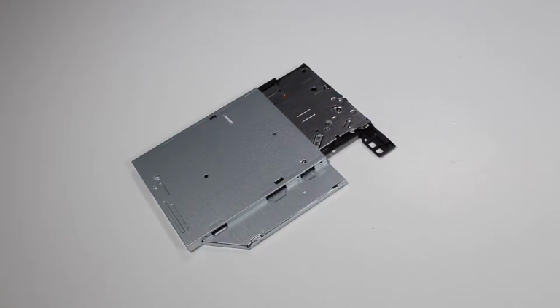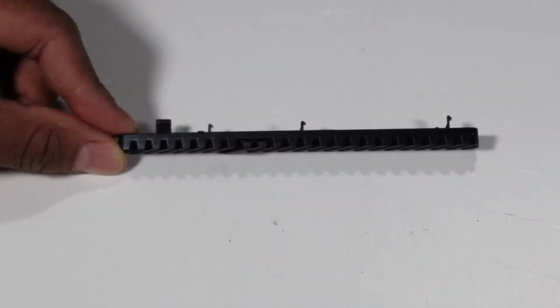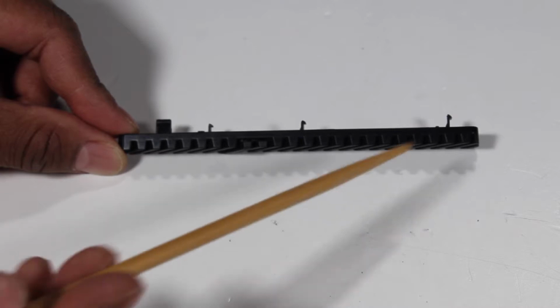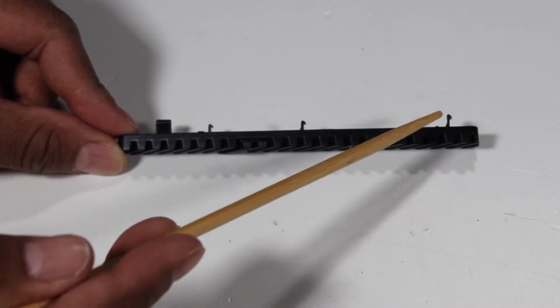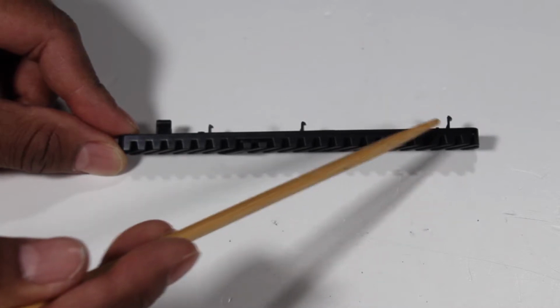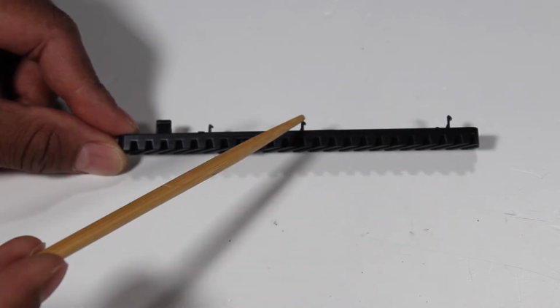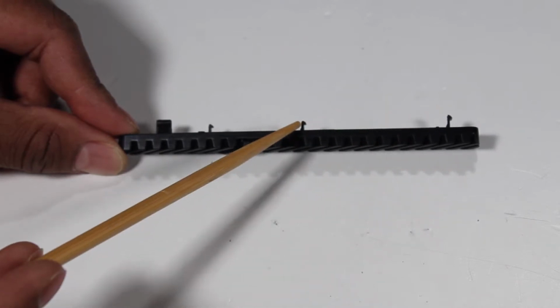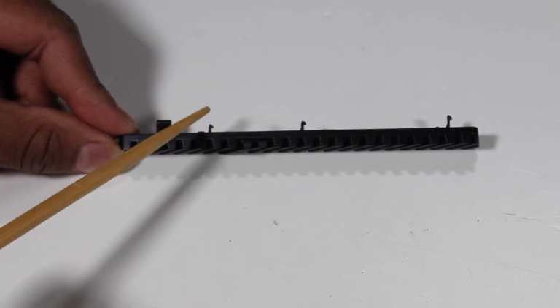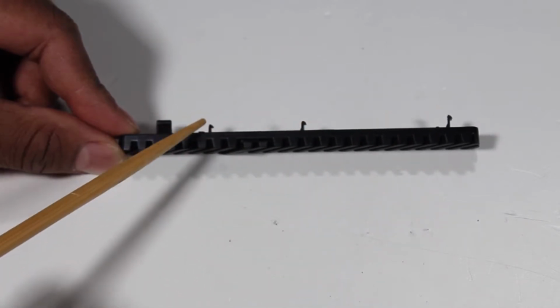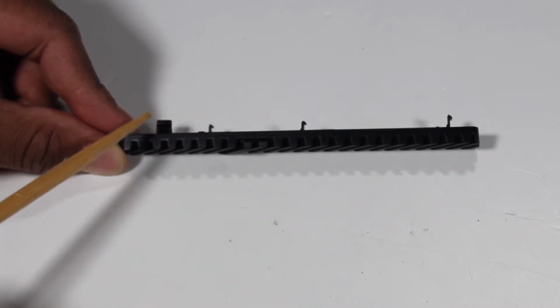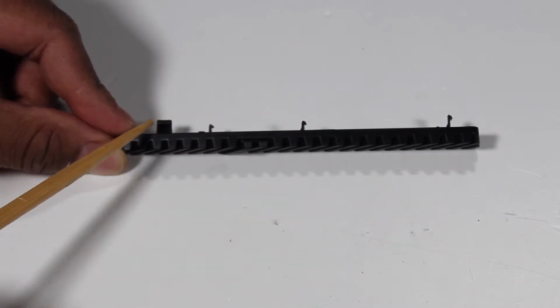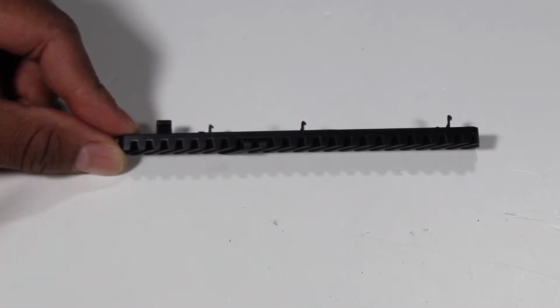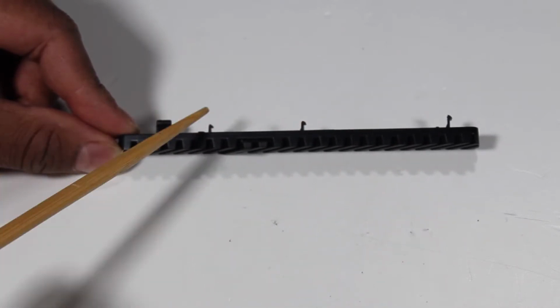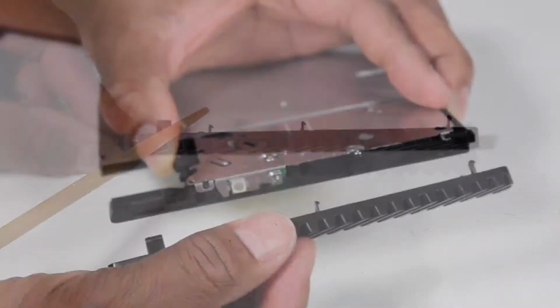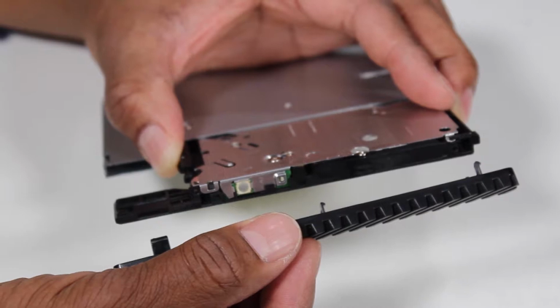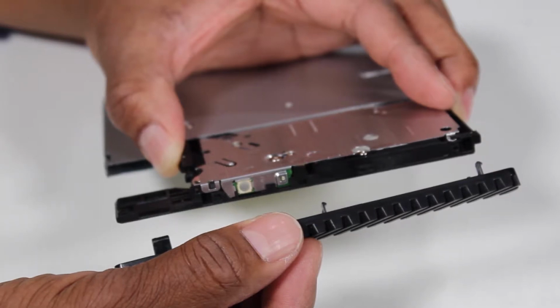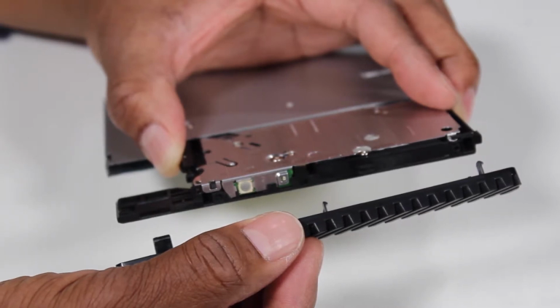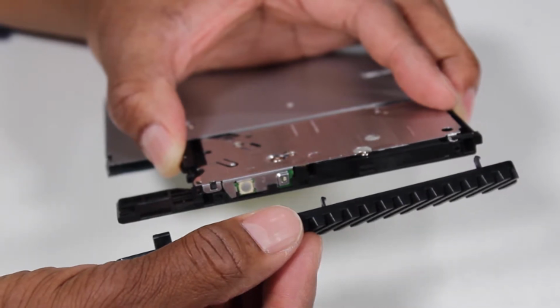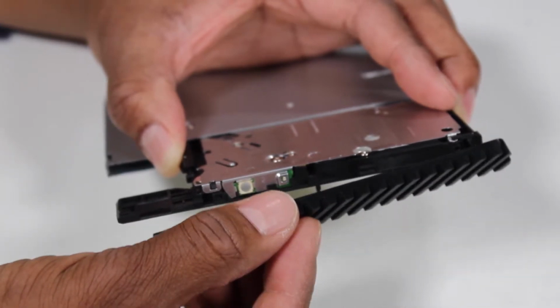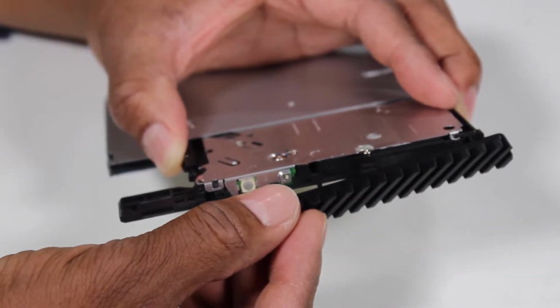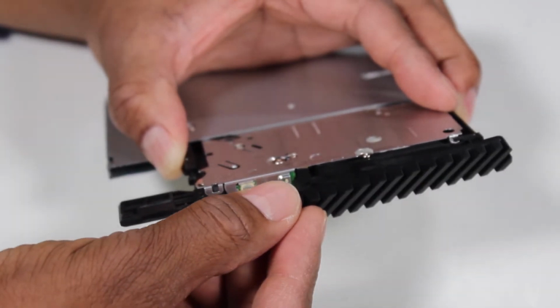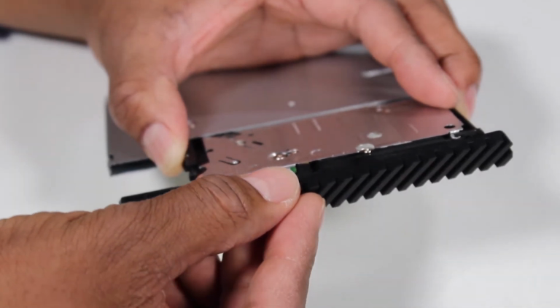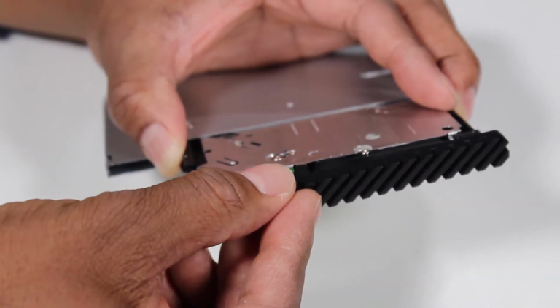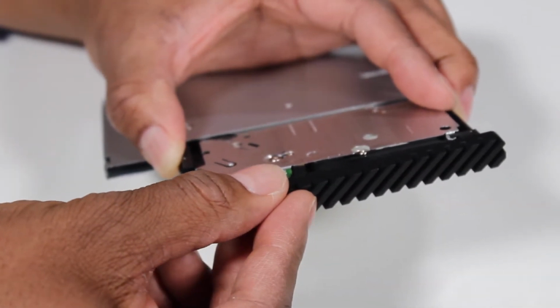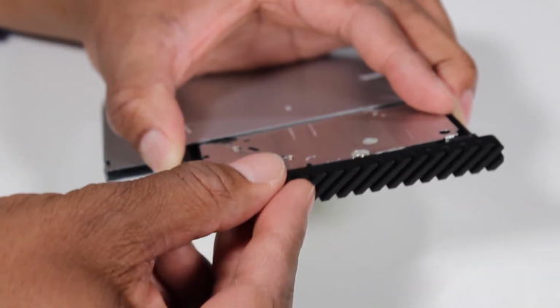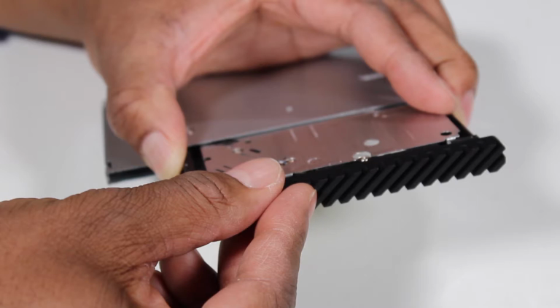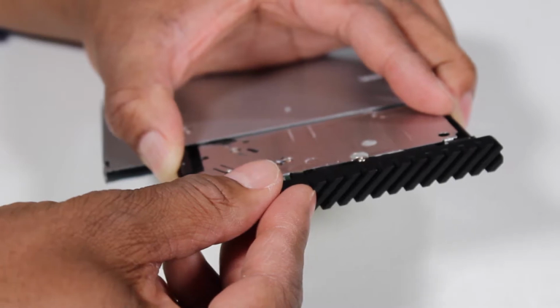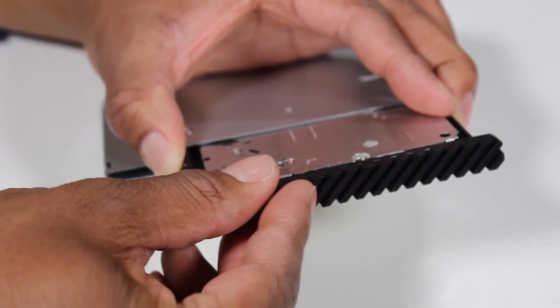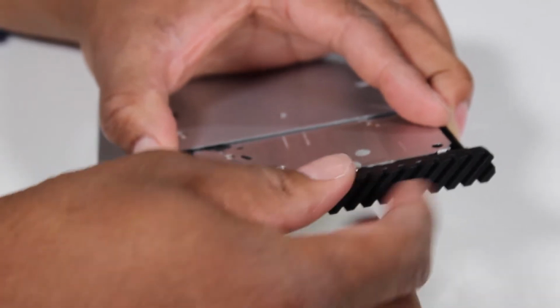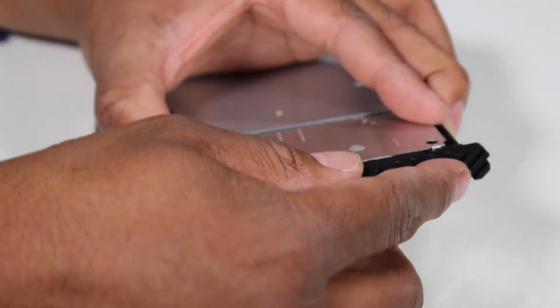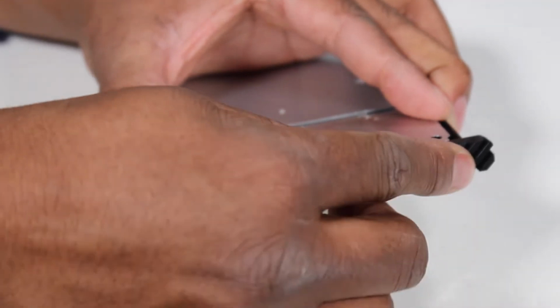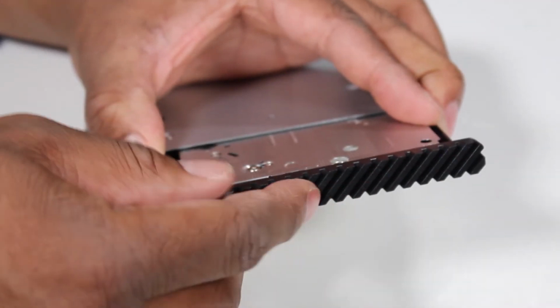The optical drive bezel has several tabs that fit into slots on the front of the optical drive. To install a new optical drive, press the old optical drive bezel onto the optical drive until the tabs are secured.